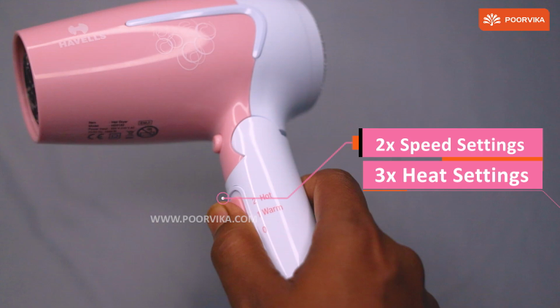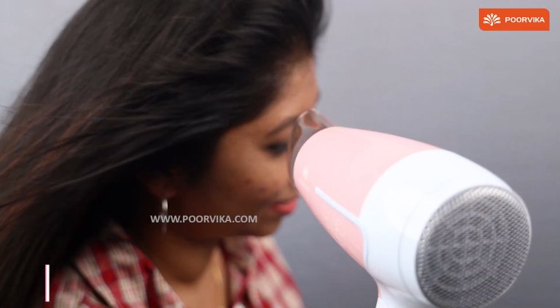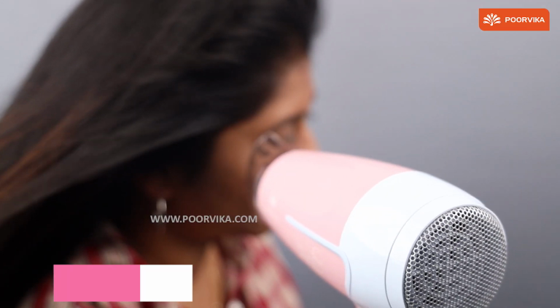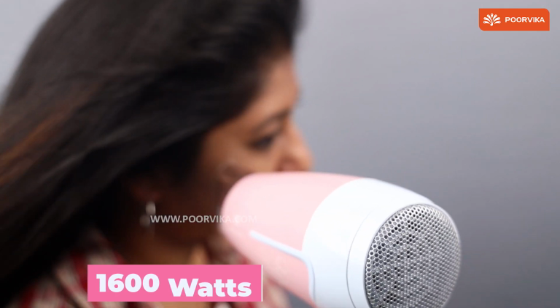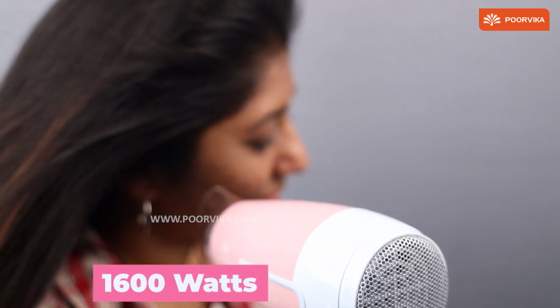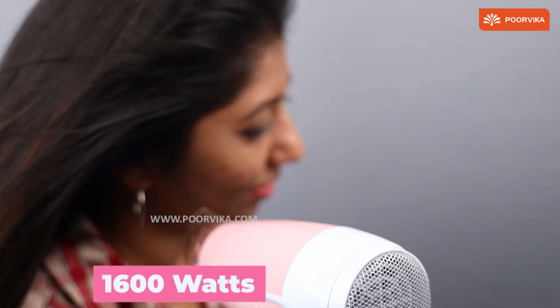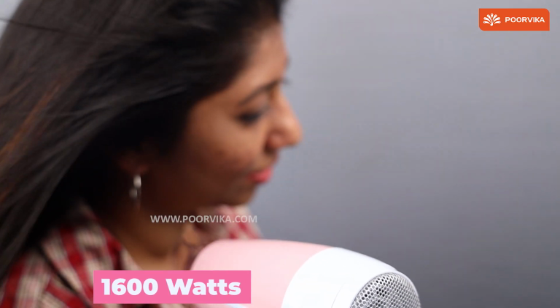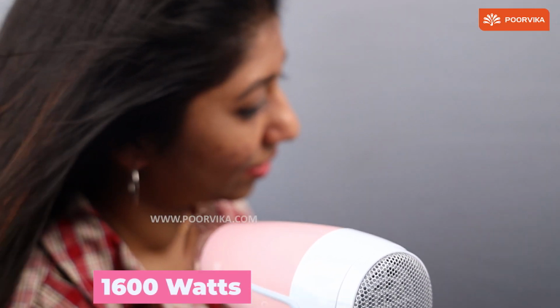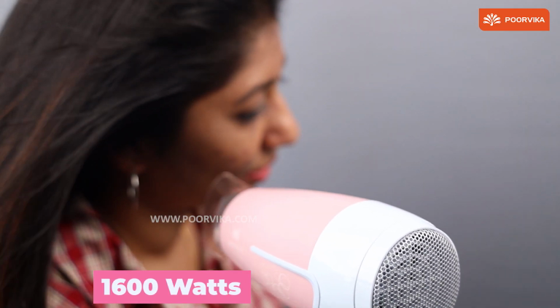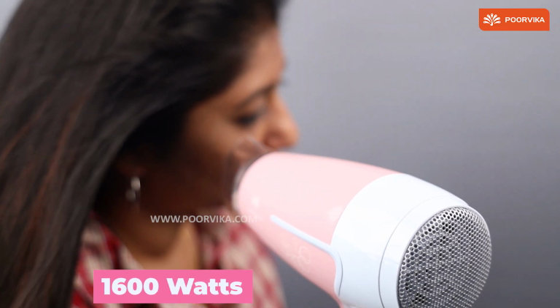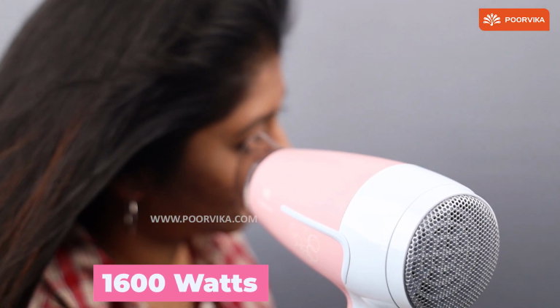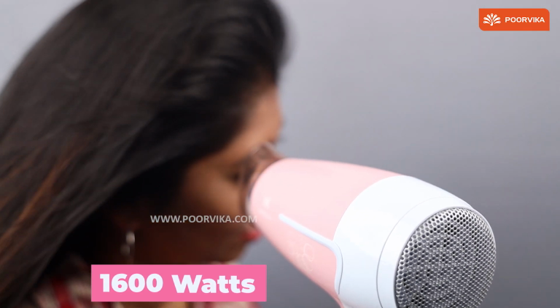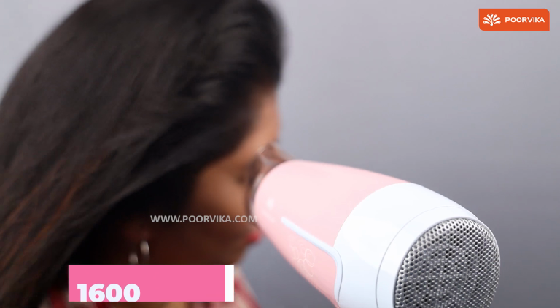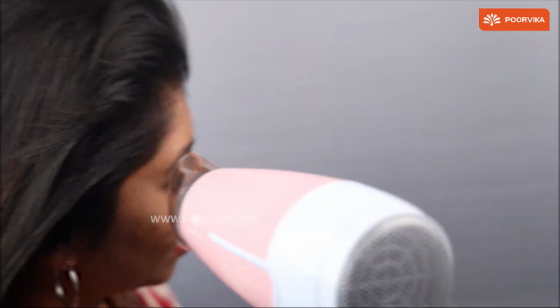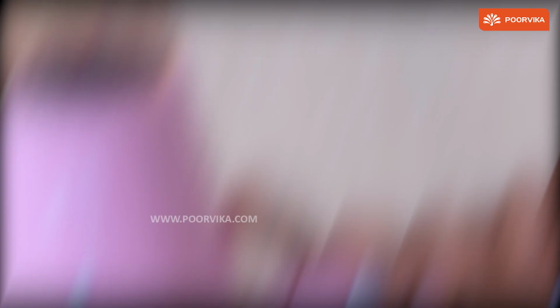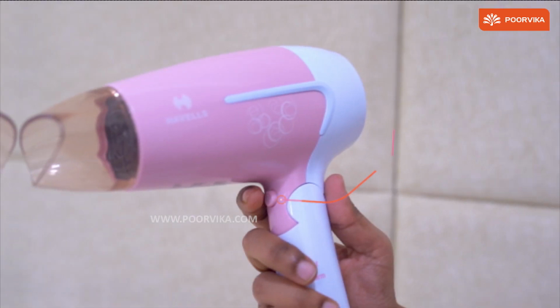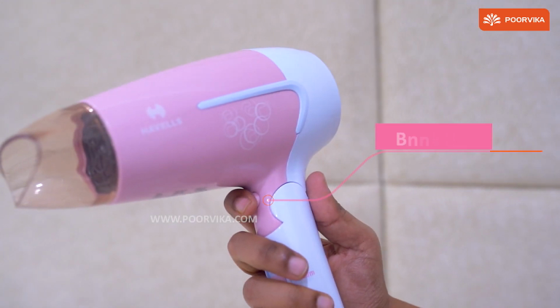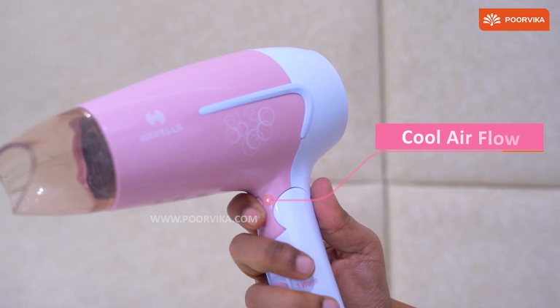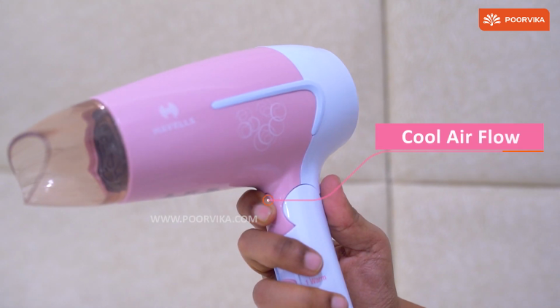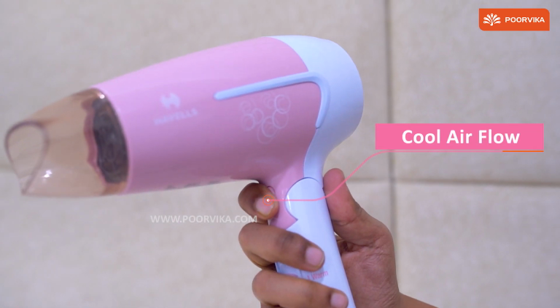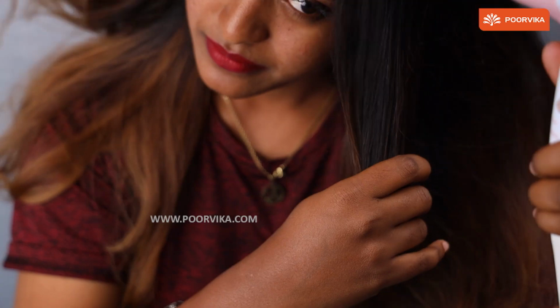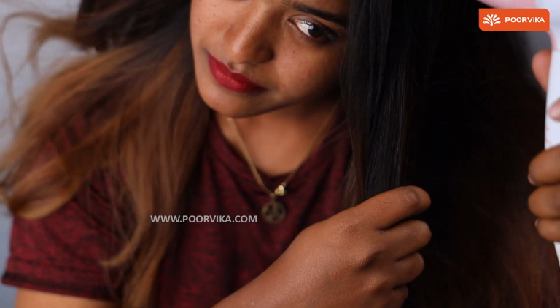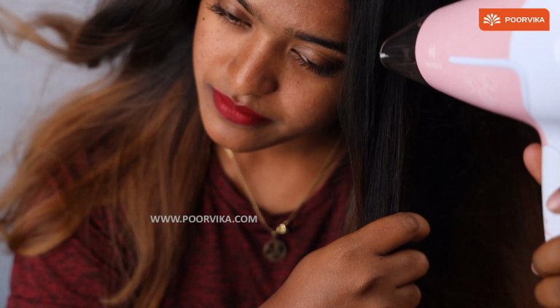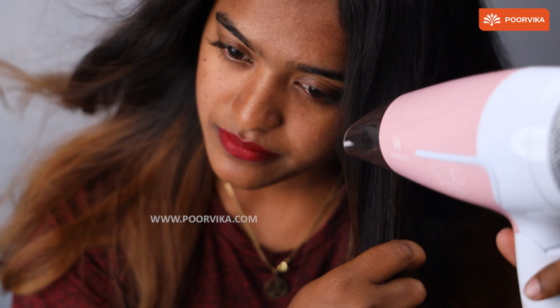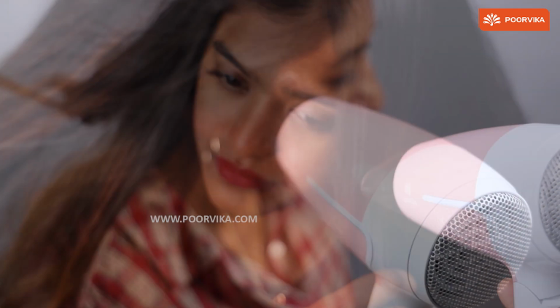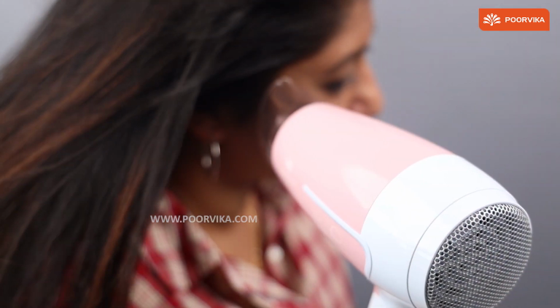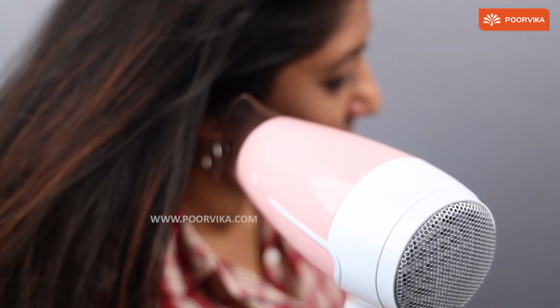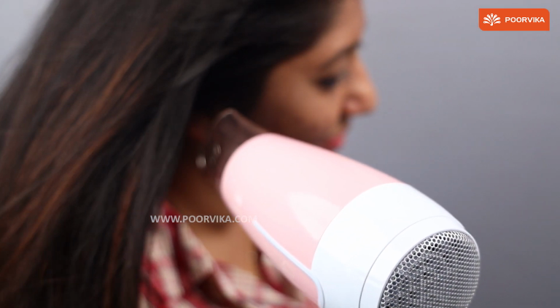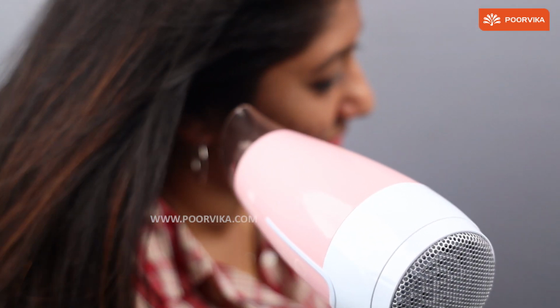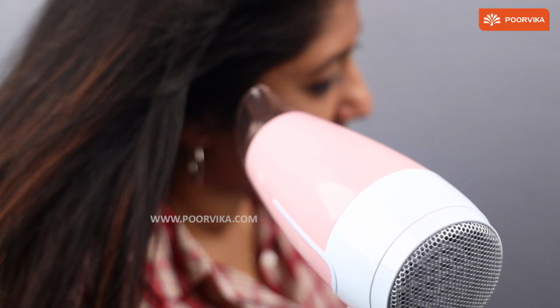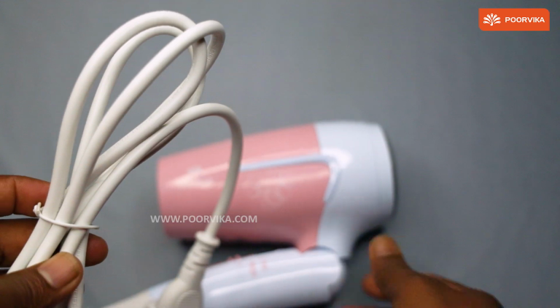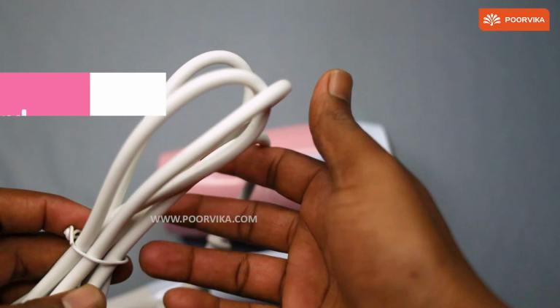You gently blow dry your hair with this 1600 watt hair dryer and you get a smooth and shining finish. The cool air shot option provided is a great addition to finish off your hair drying and give you a long lasting result.